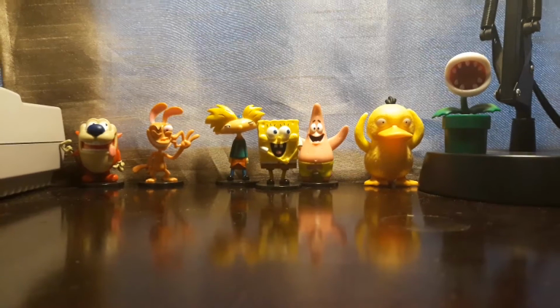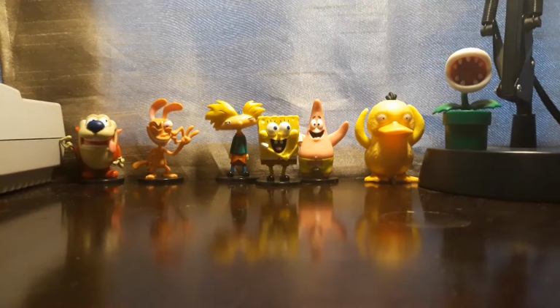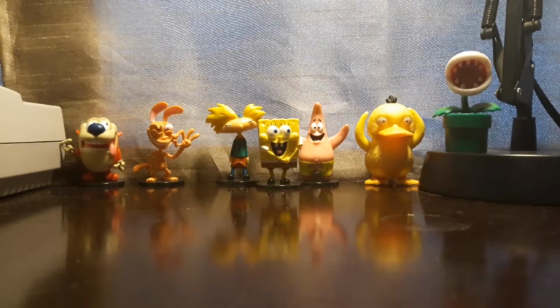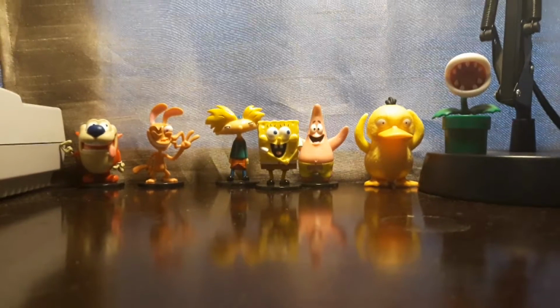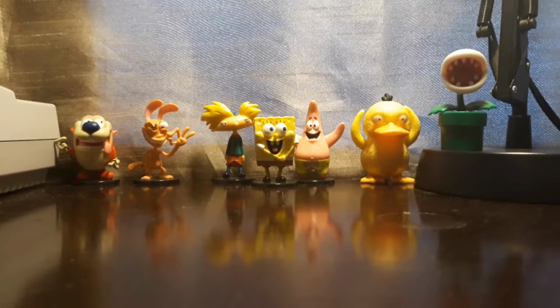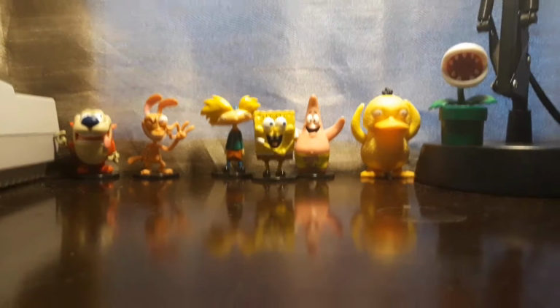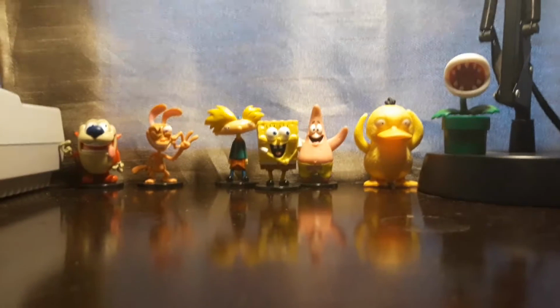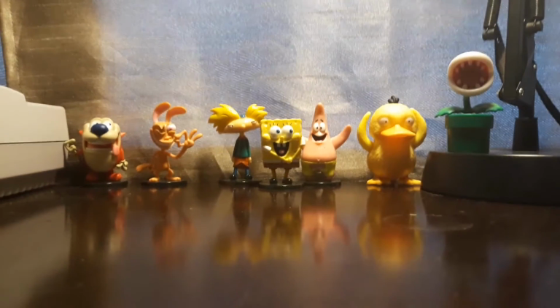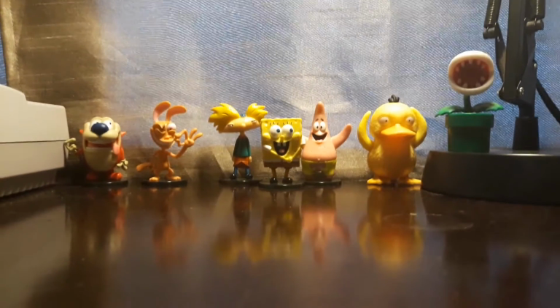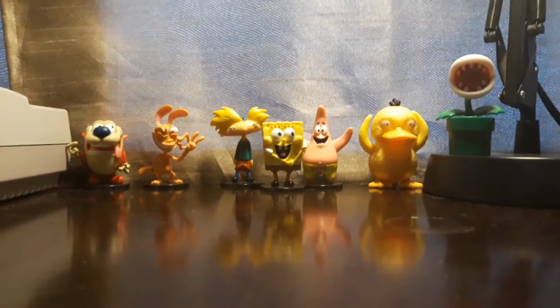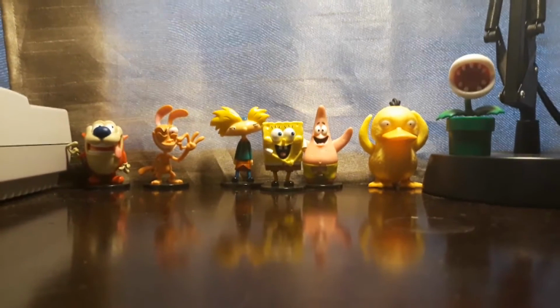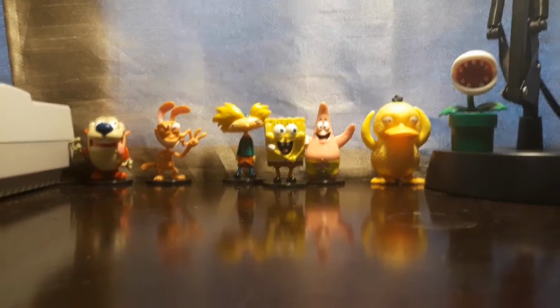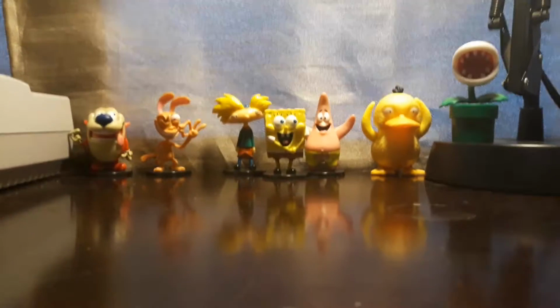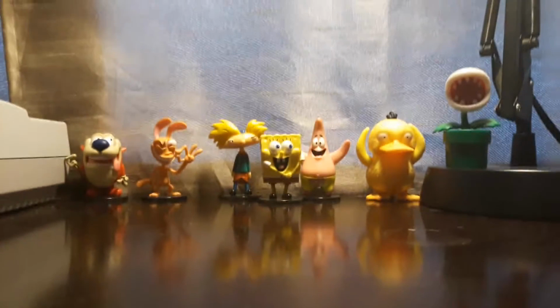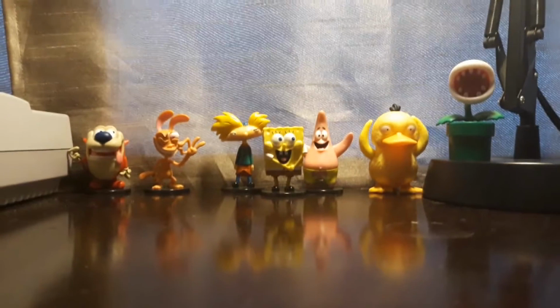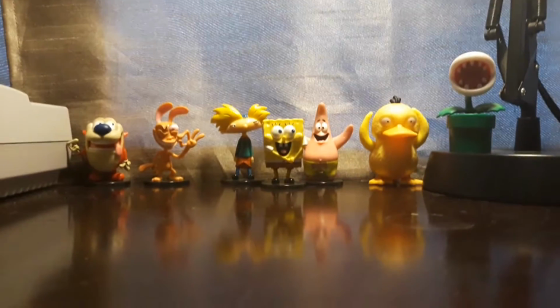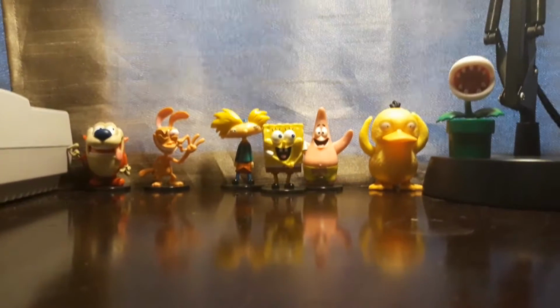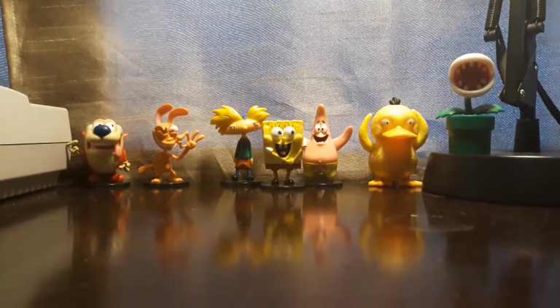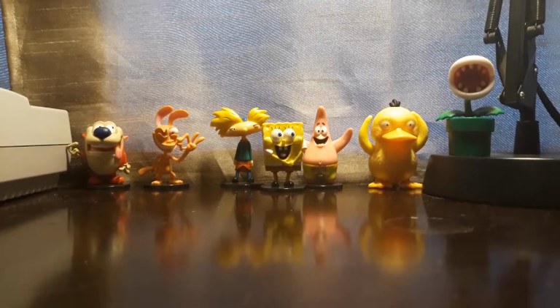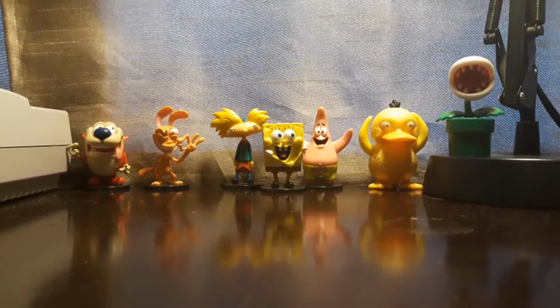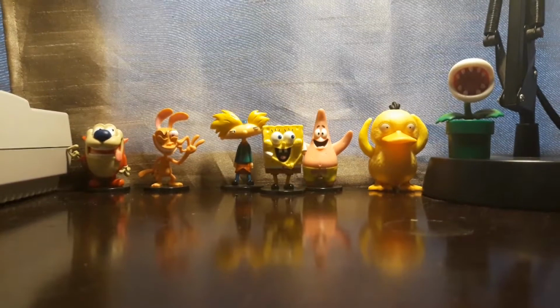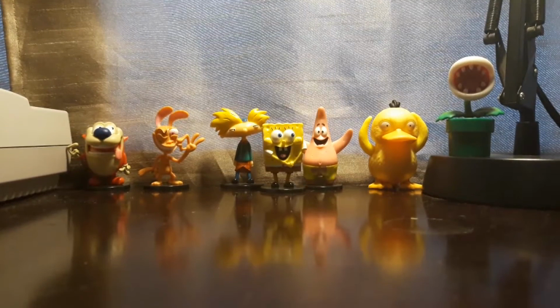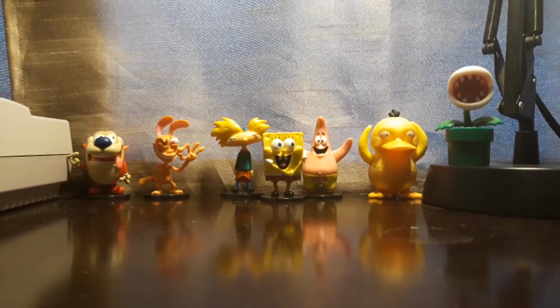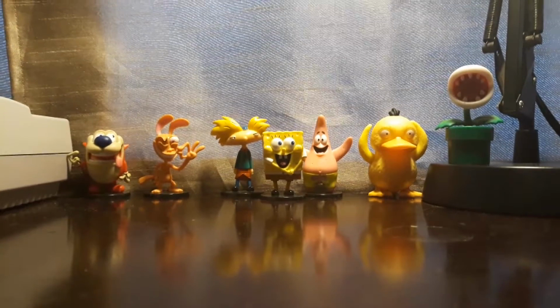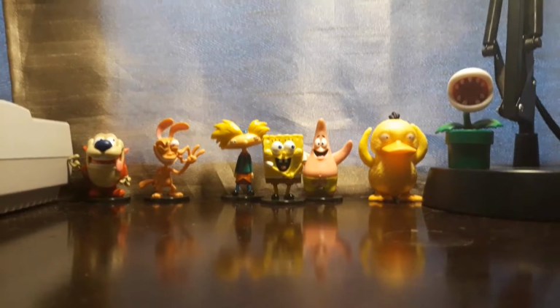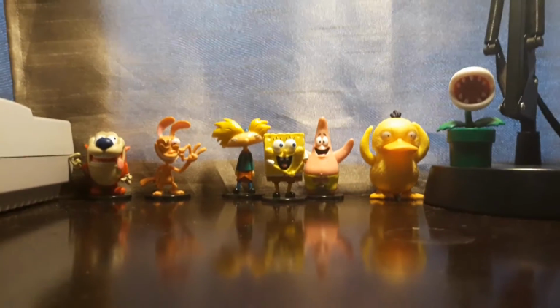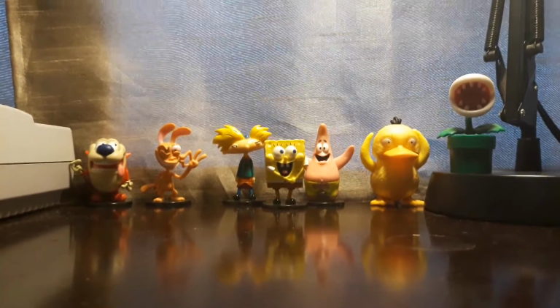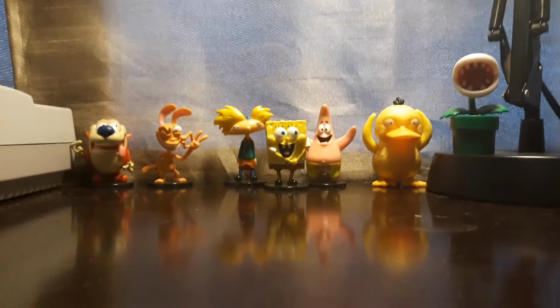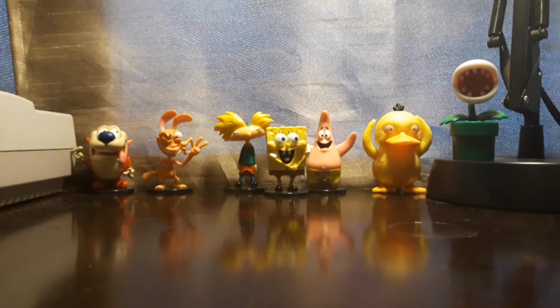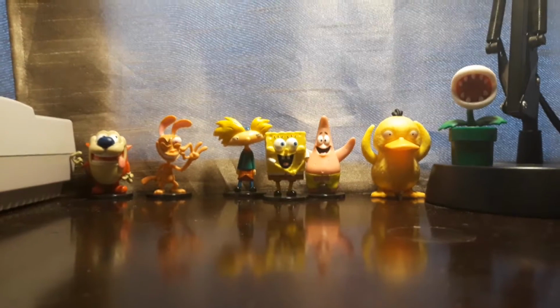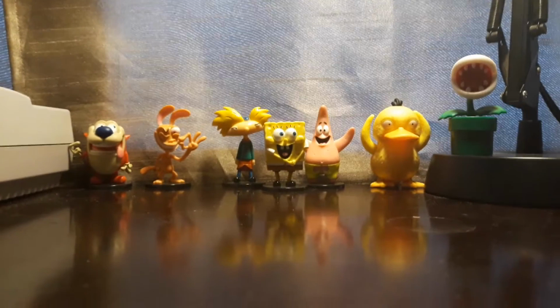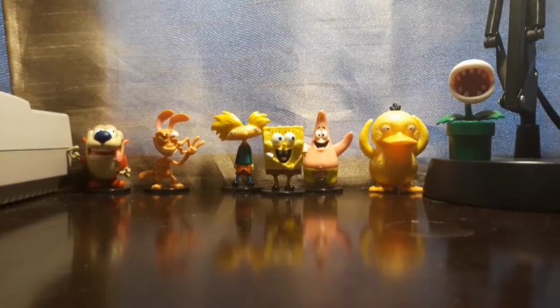Hello everybody, Lip Plus Bros here. Today I will be reviewing the Spider-Man Funko Pop from the Marvel Universe. Here we go.